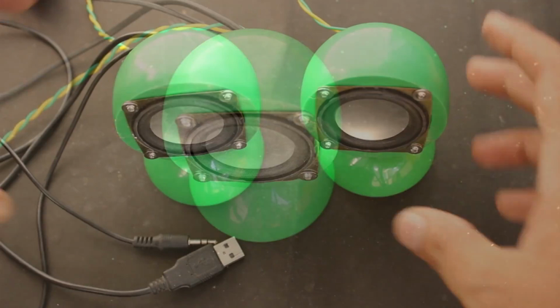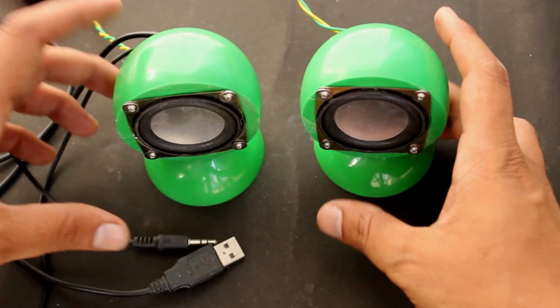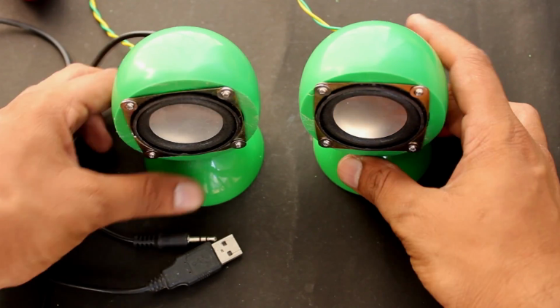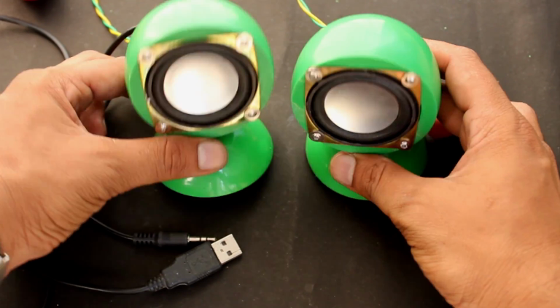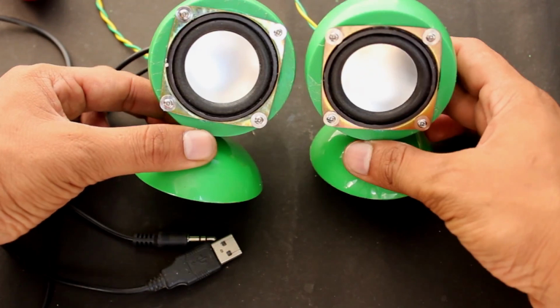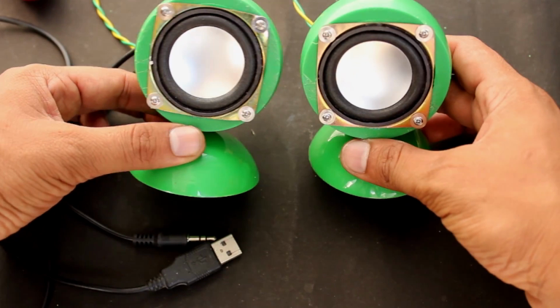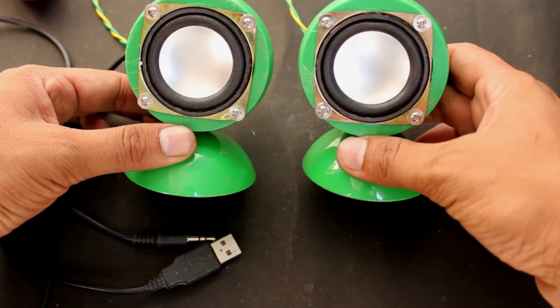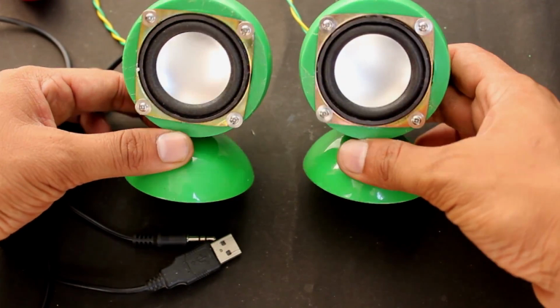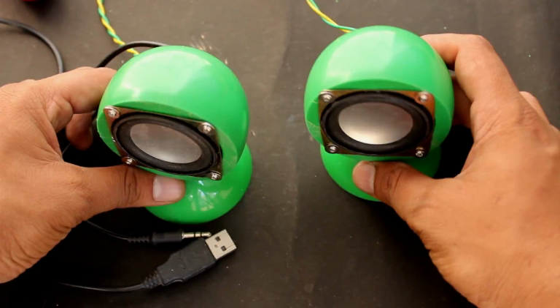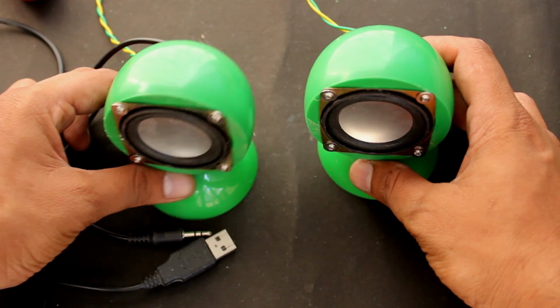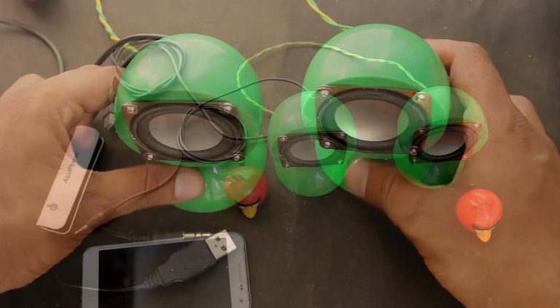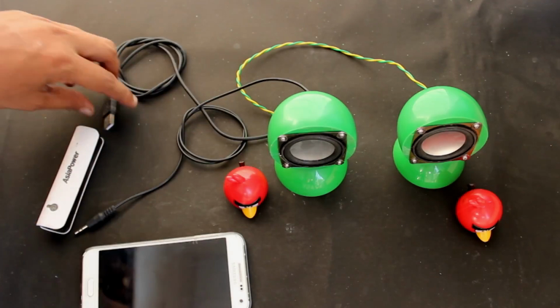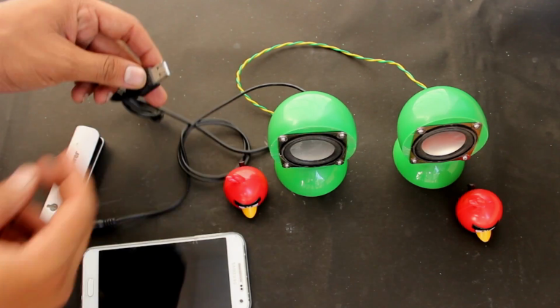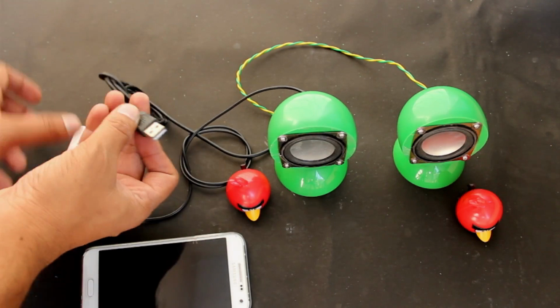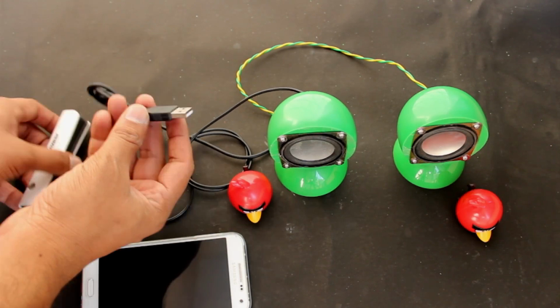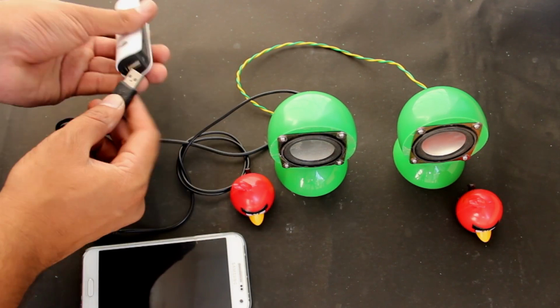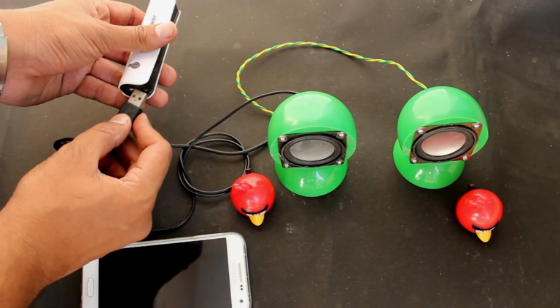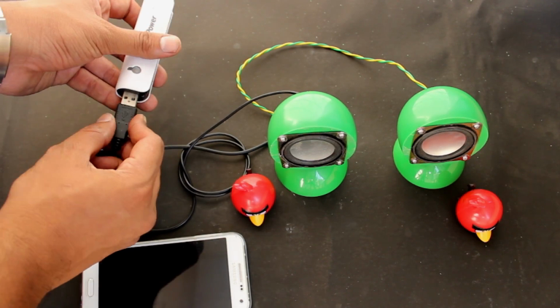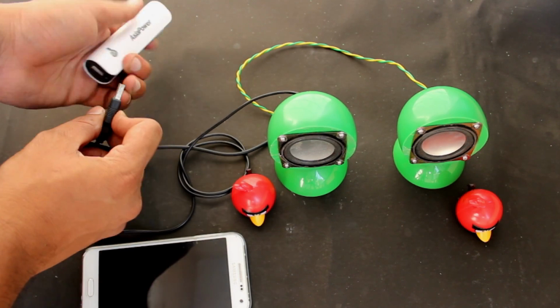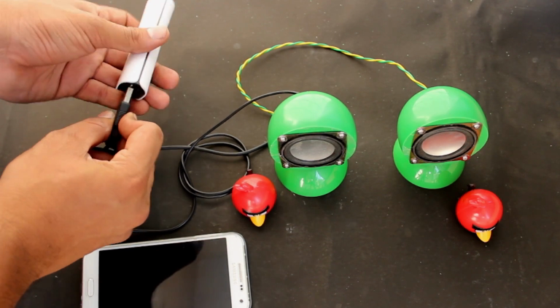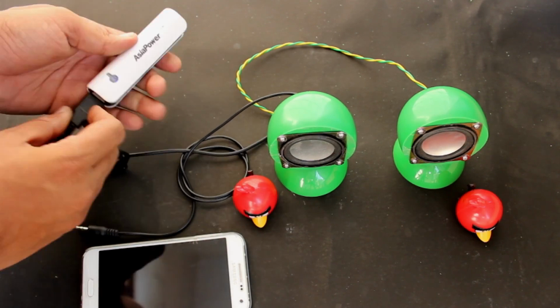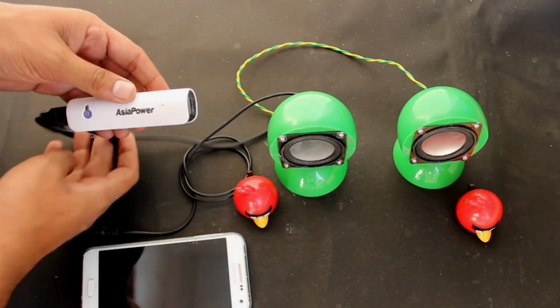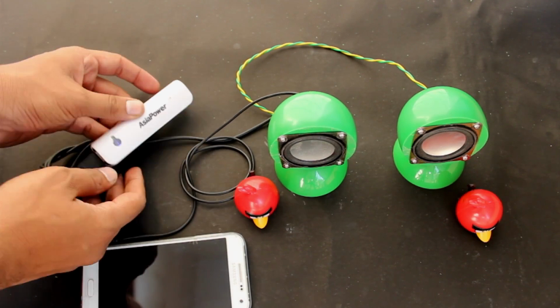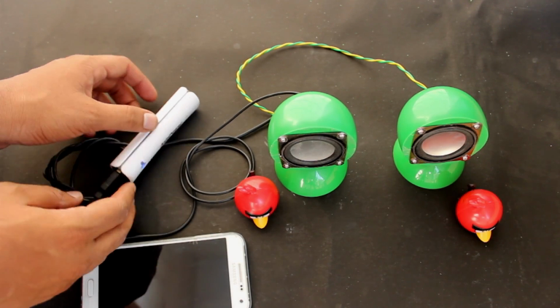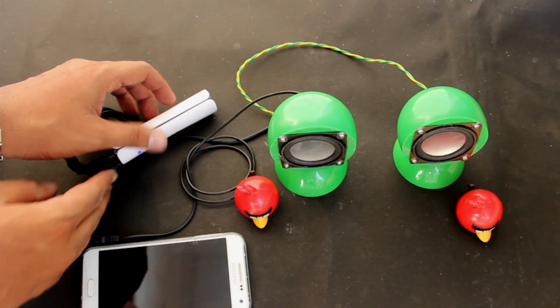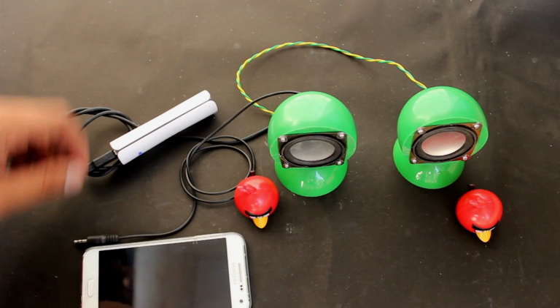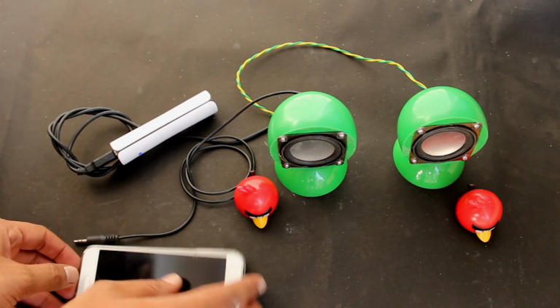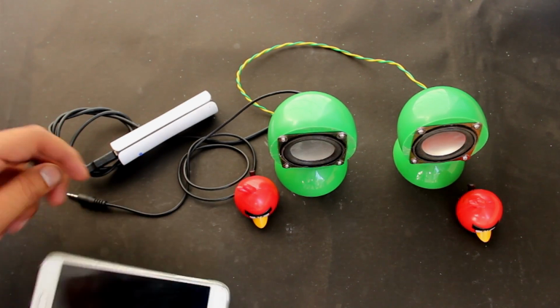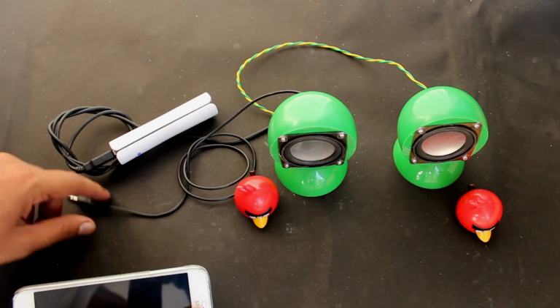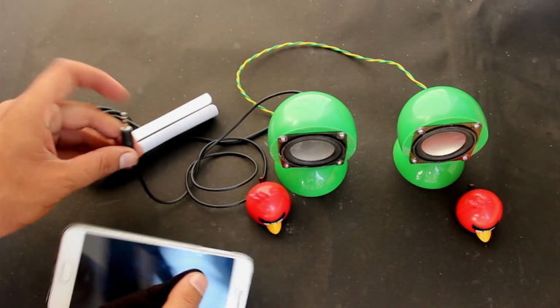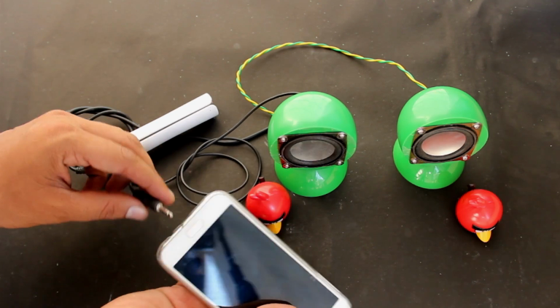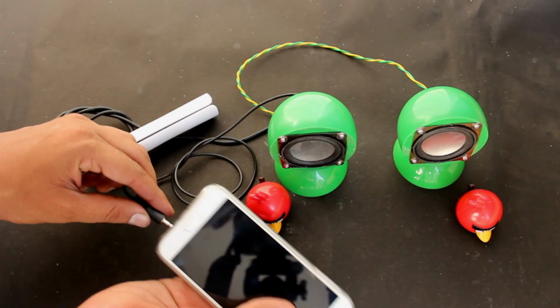The speakers are ready — let's test them! Connect the USB to a power source (I'm using a power bank) and the 3.5mm jack to the sound source. Then enjoy the sound!